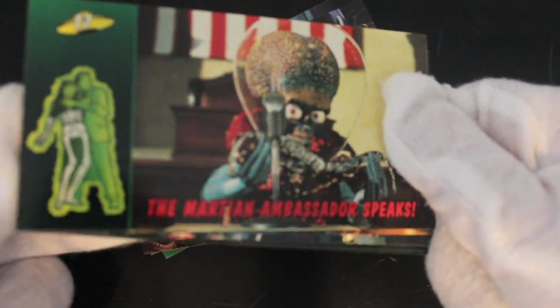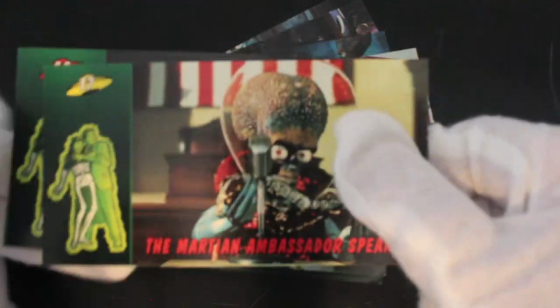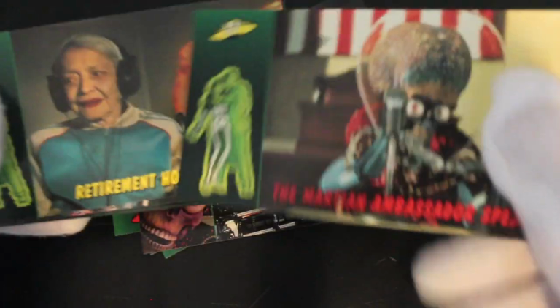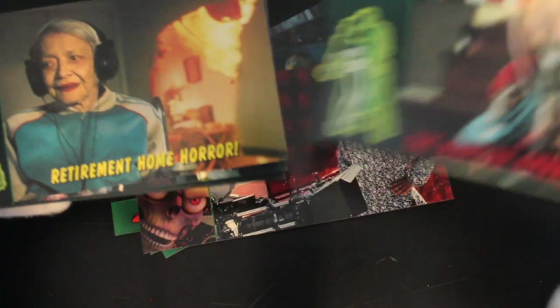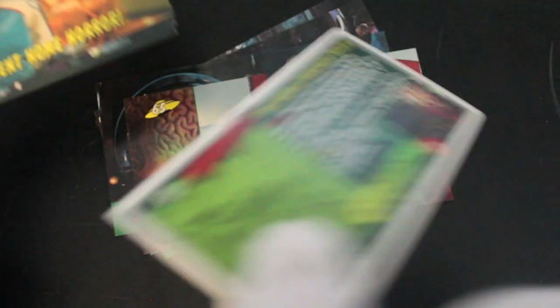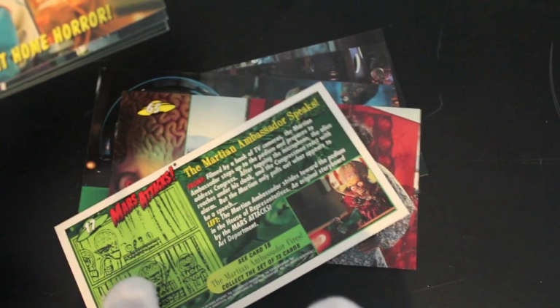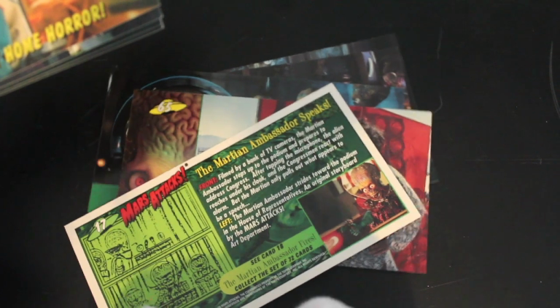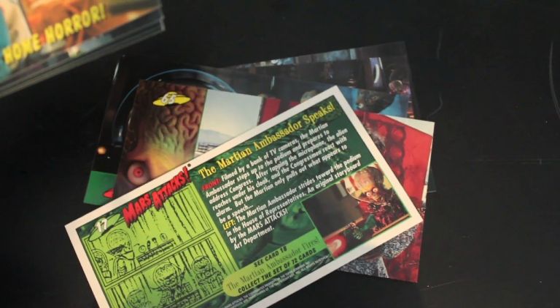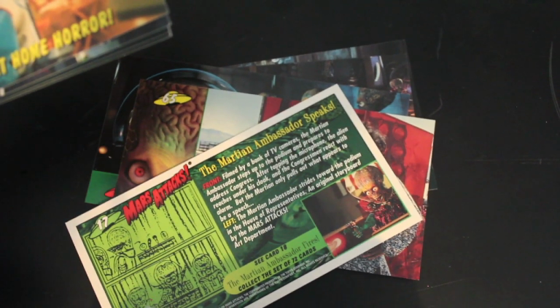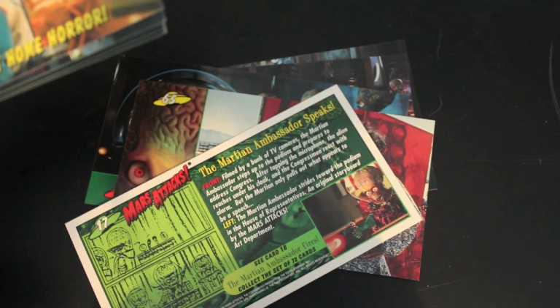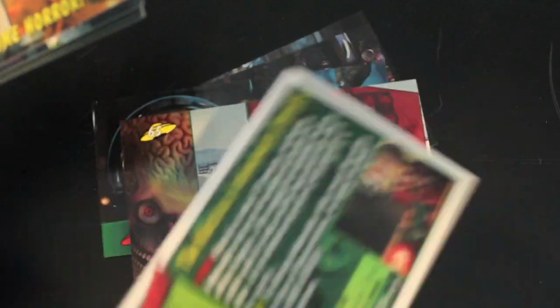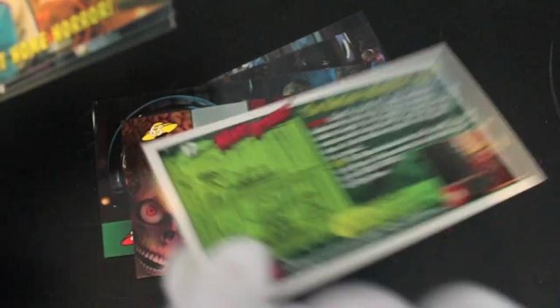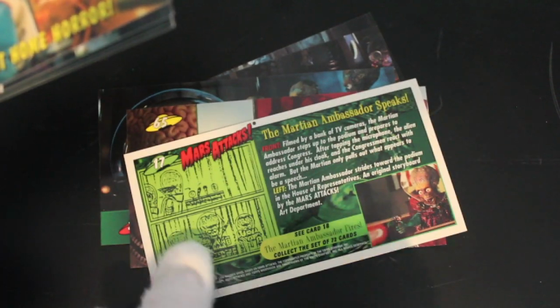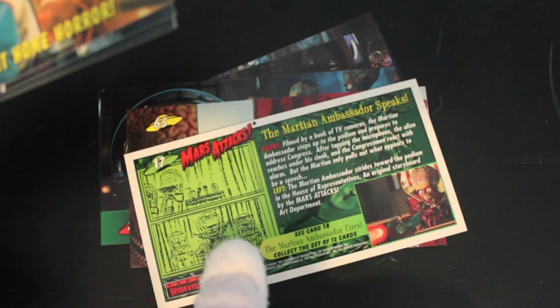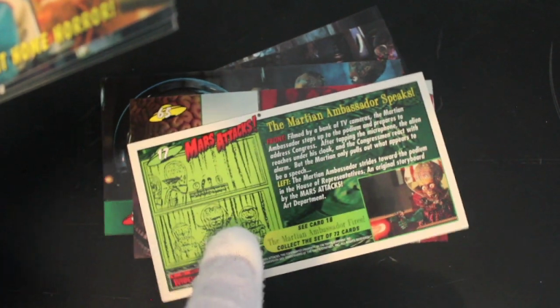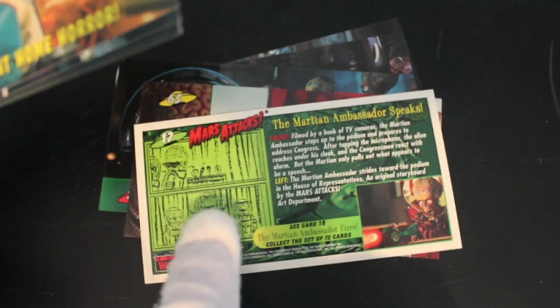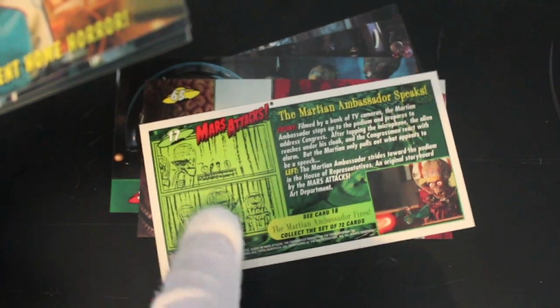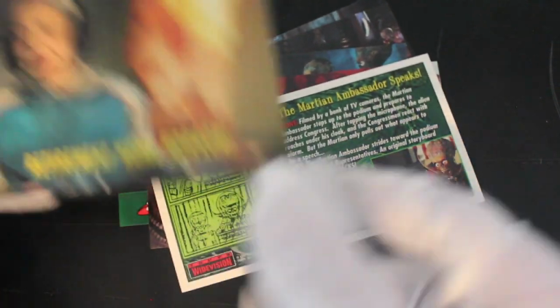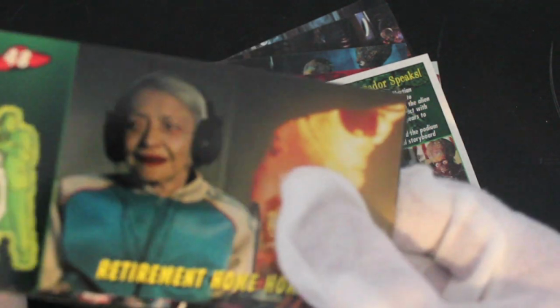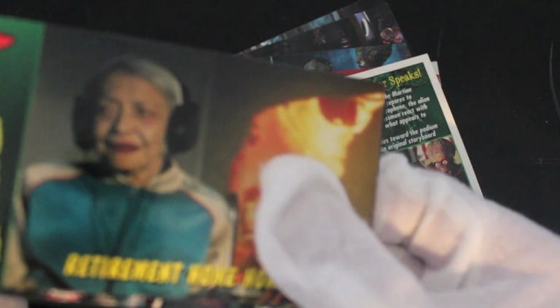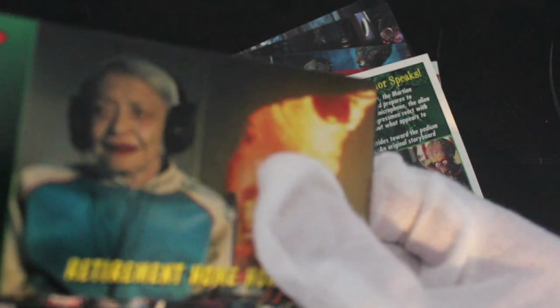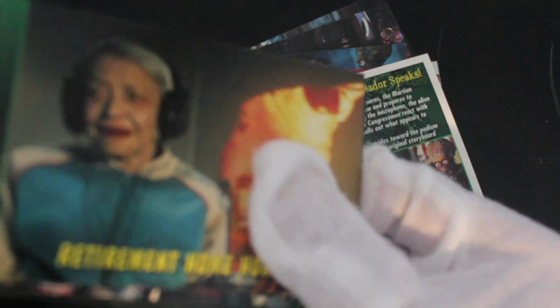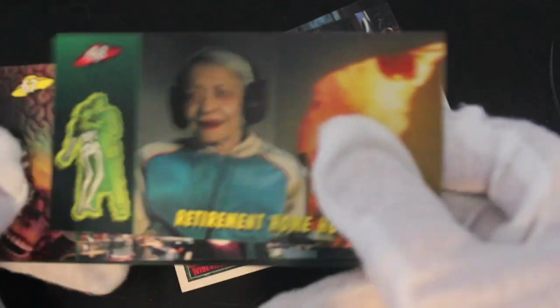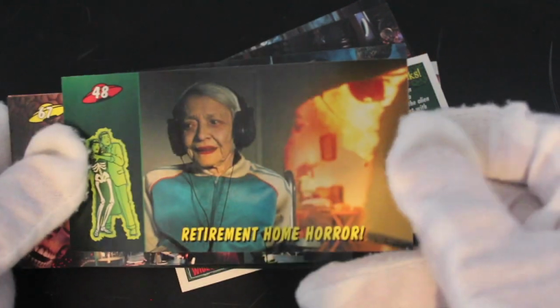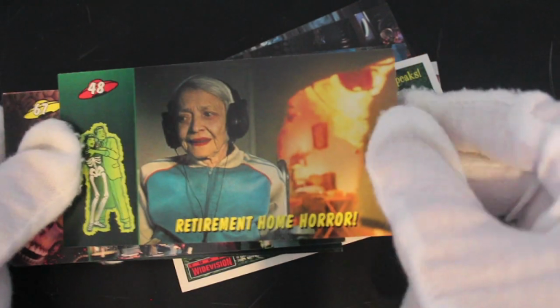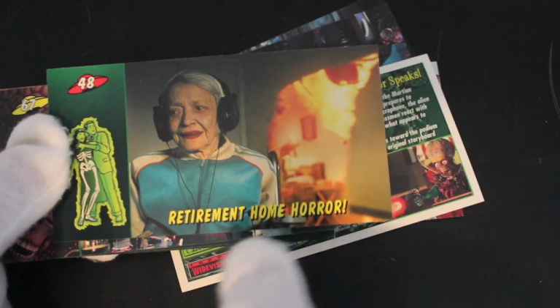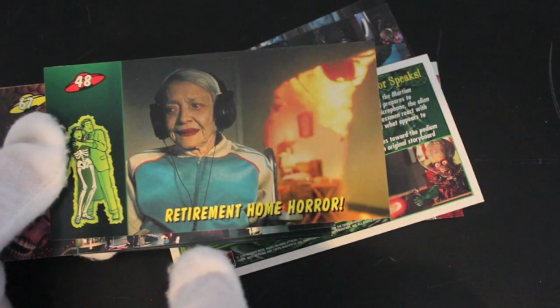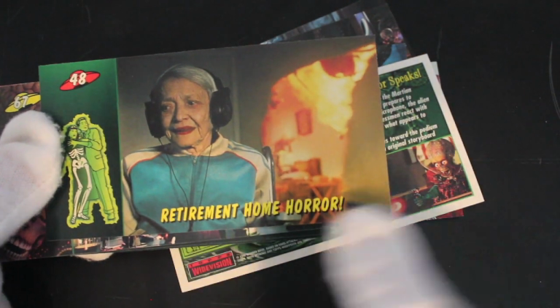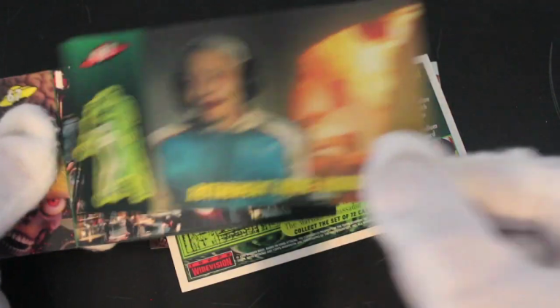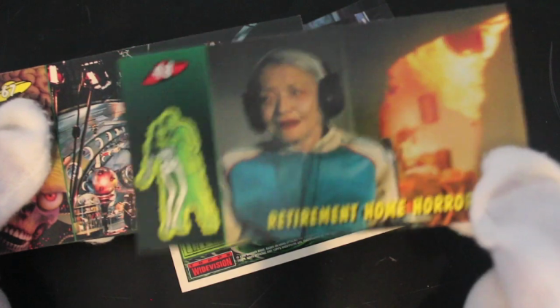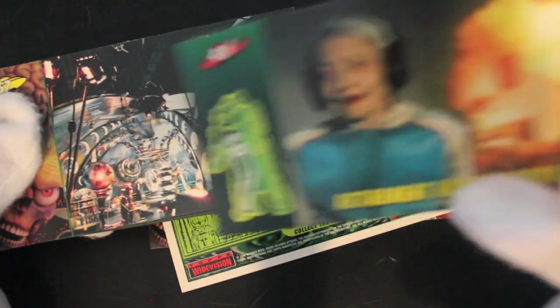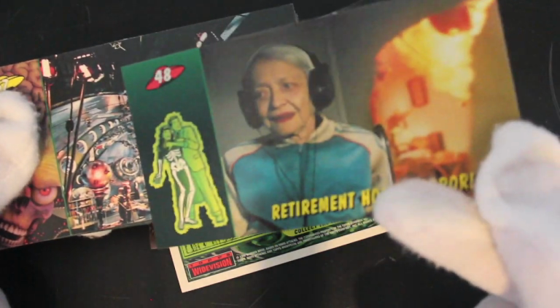Martian Ambassador speaks — good. And there are some storyboards on the back as well, nice. We like our behind the scenes movie stuff on this channel.